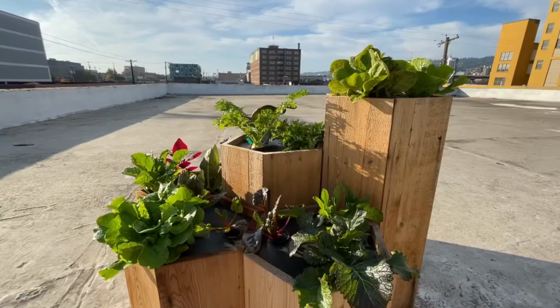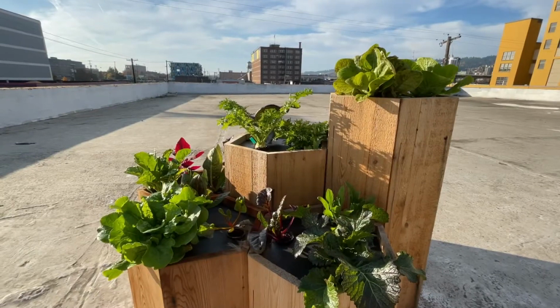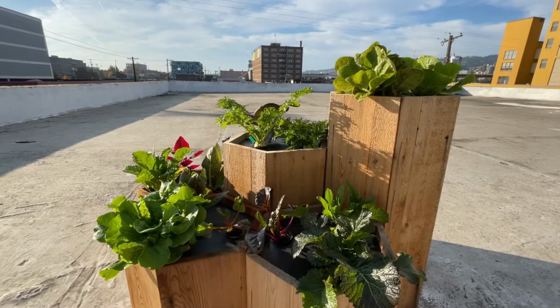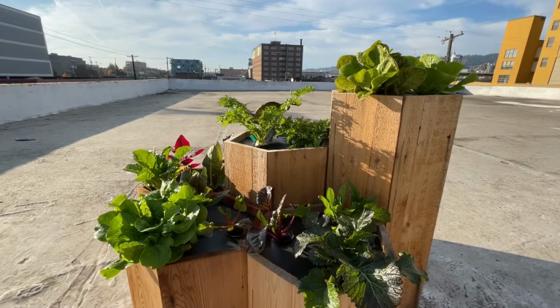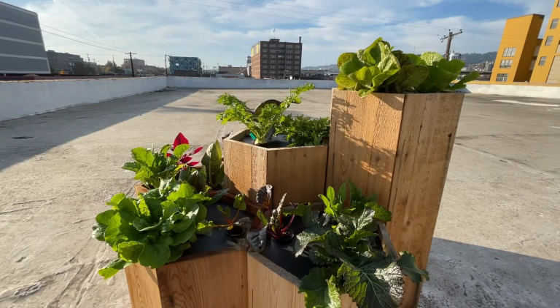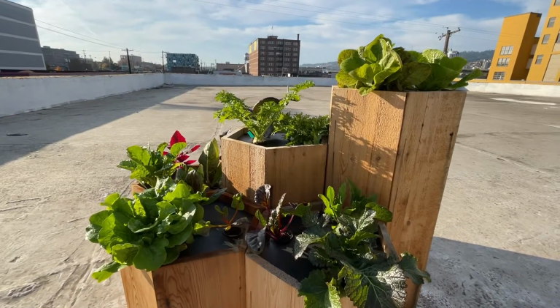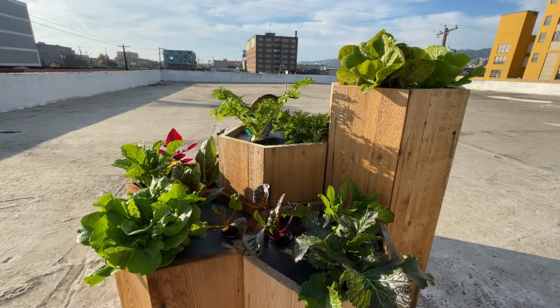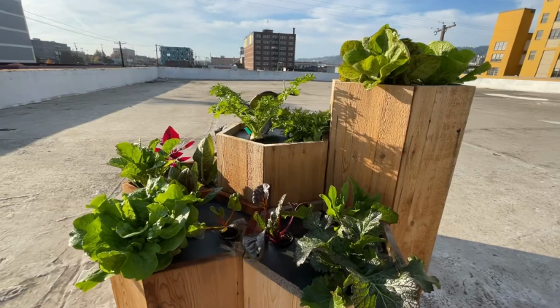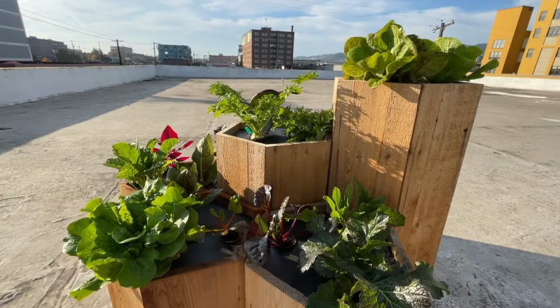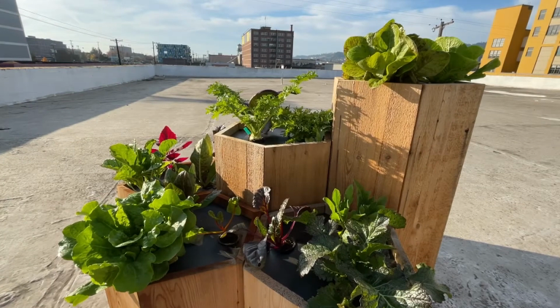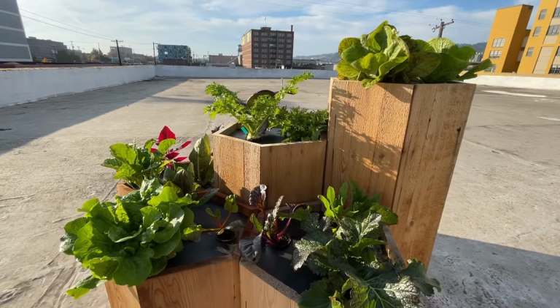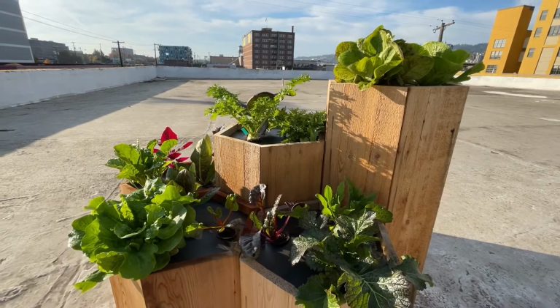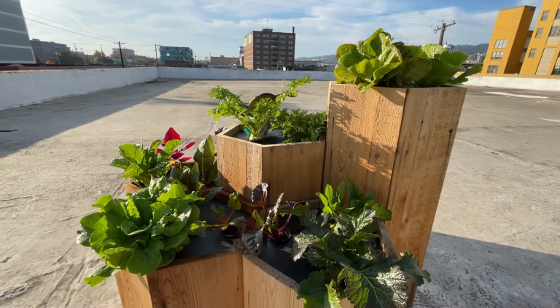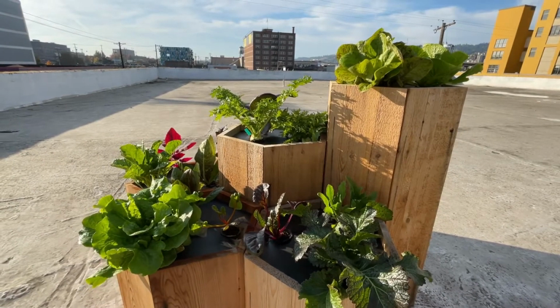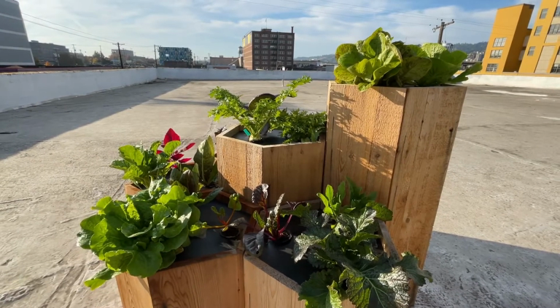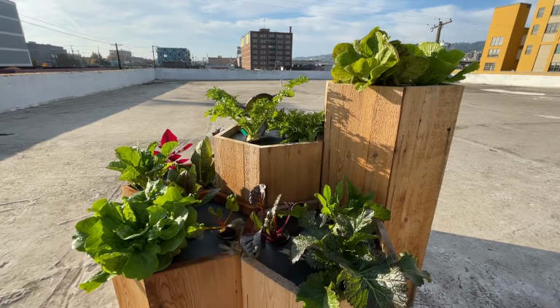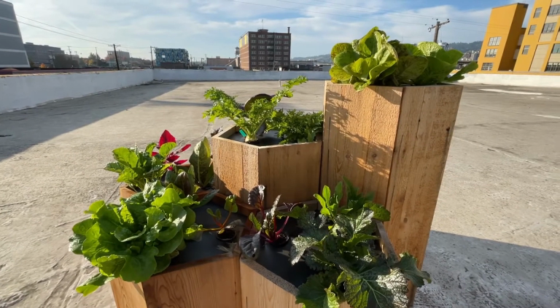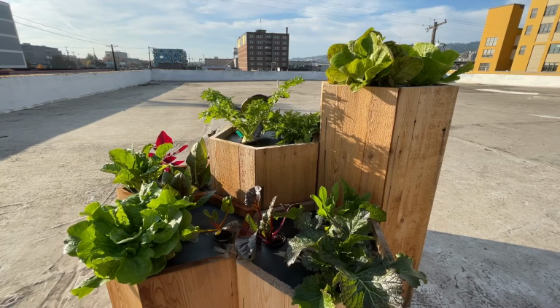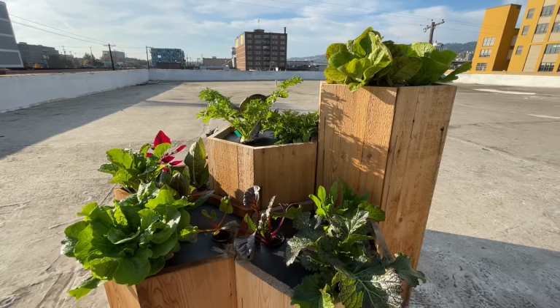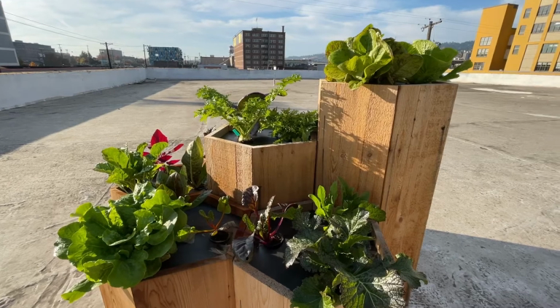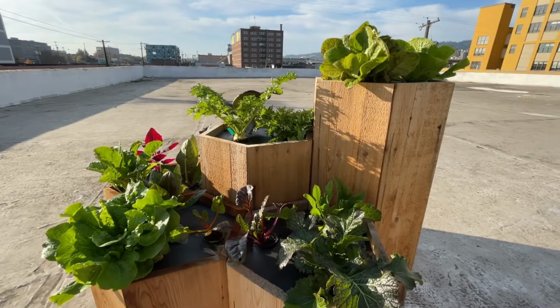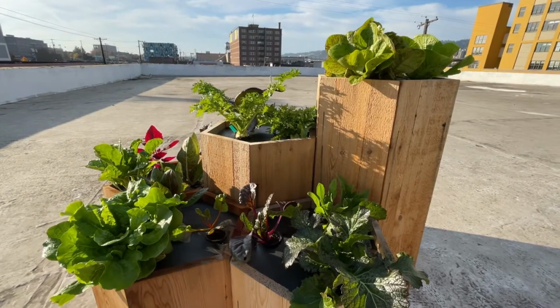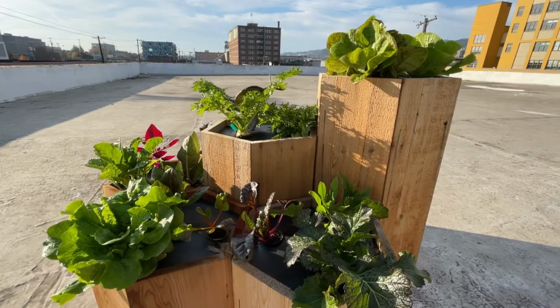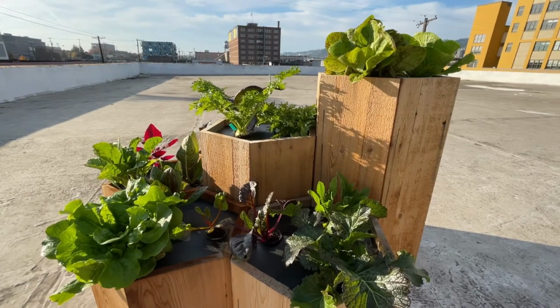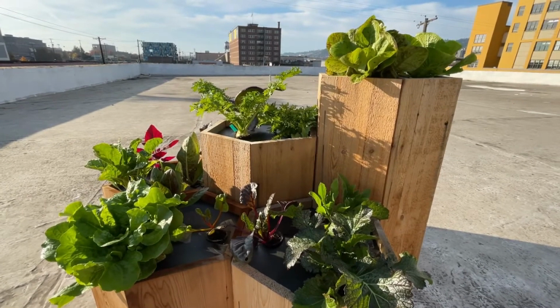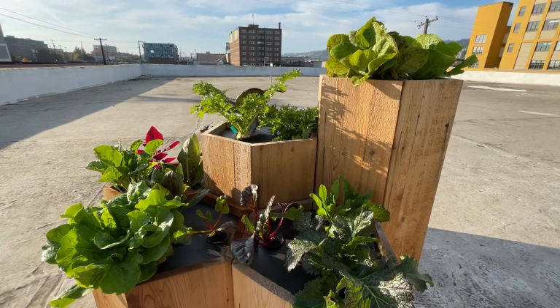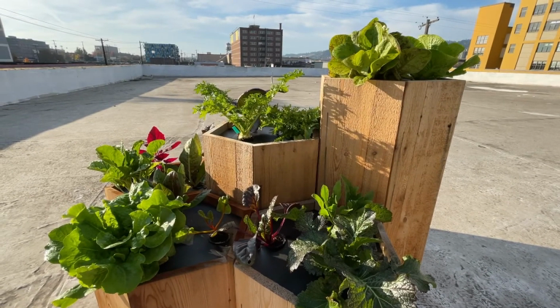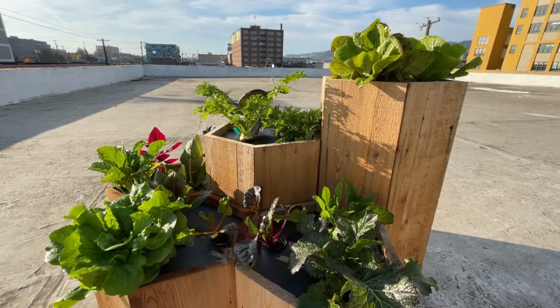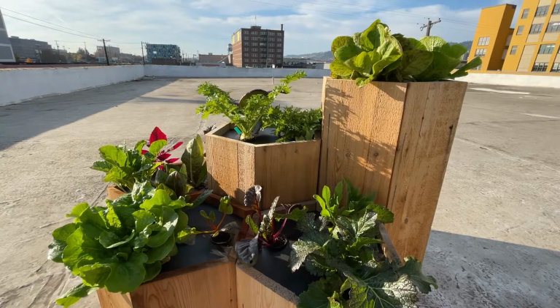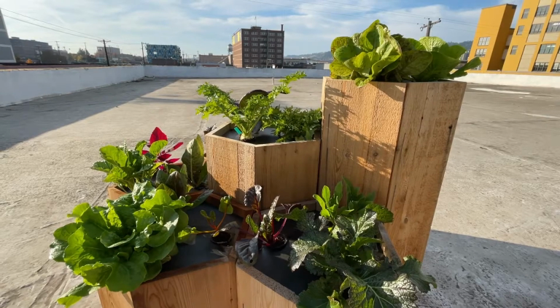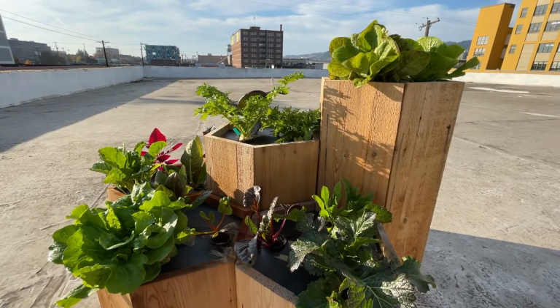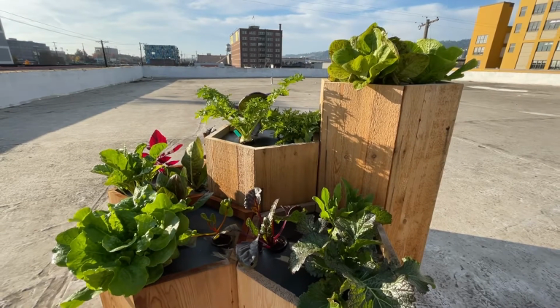The greens in the aster family are known to be one of two things: sweet, like heads of lettuce, or perhaps just a little bitter, like endives. Whereas mustard greens often can be called peppery.